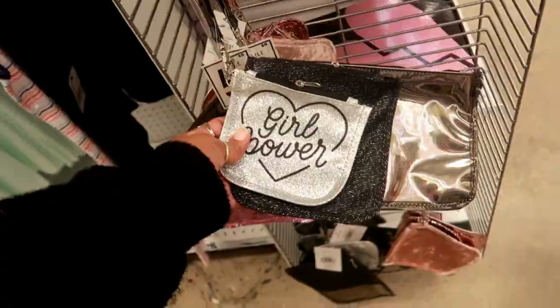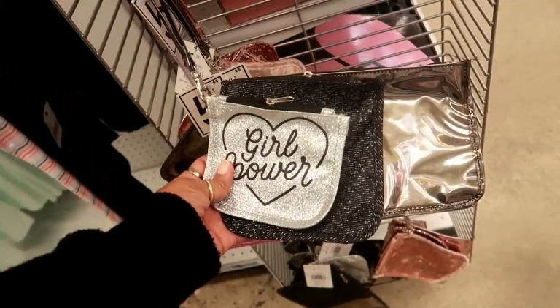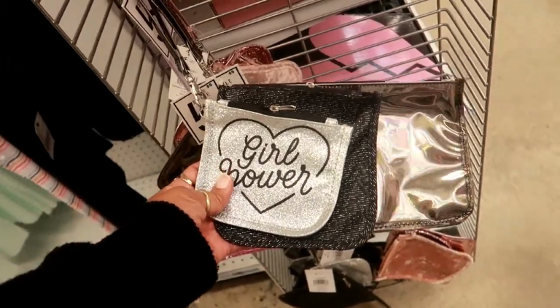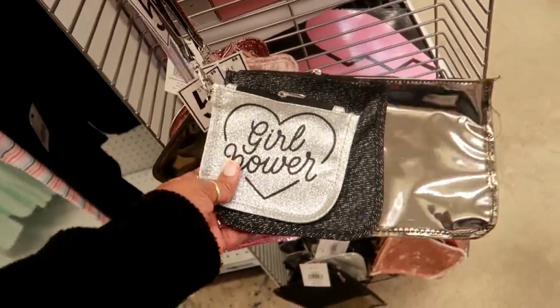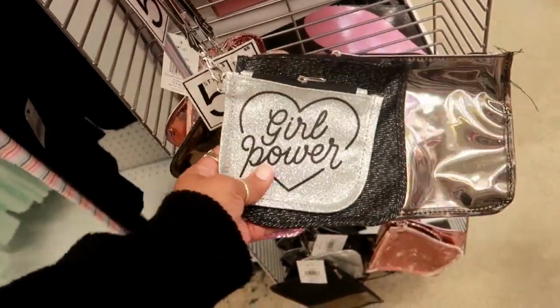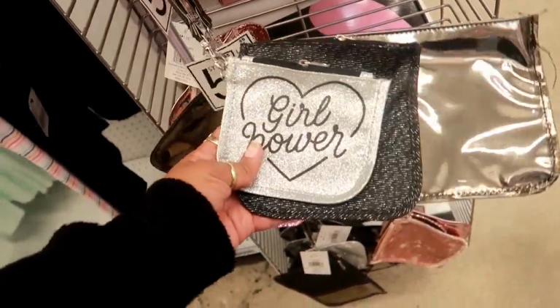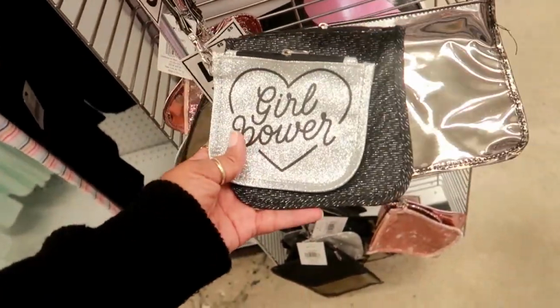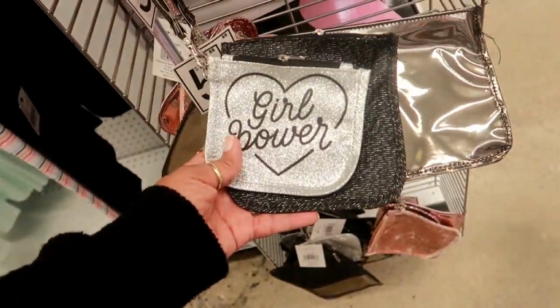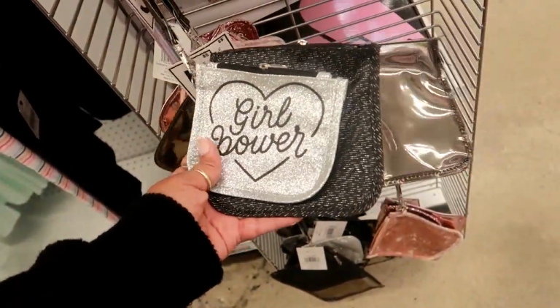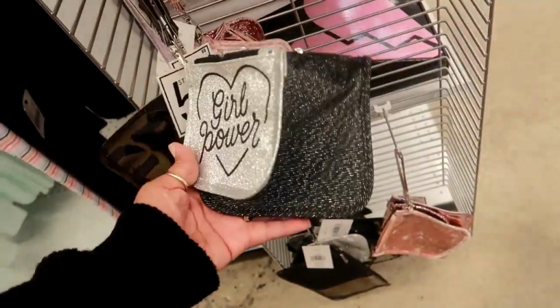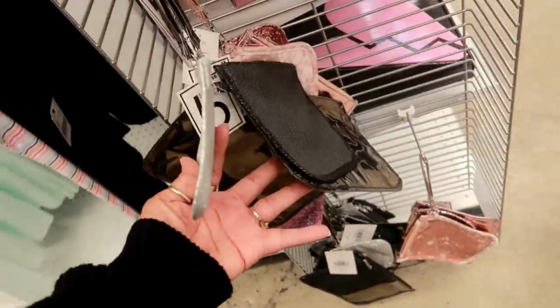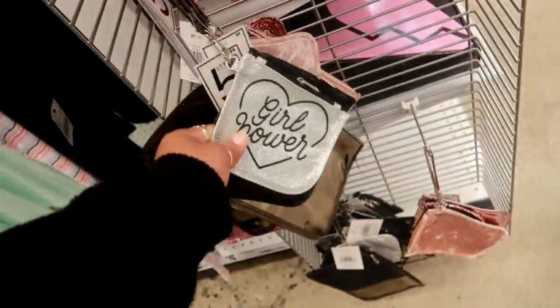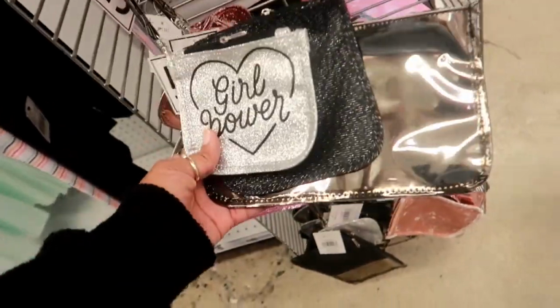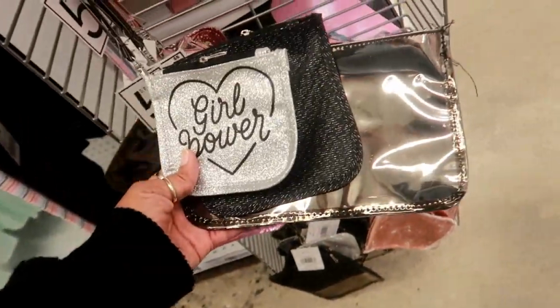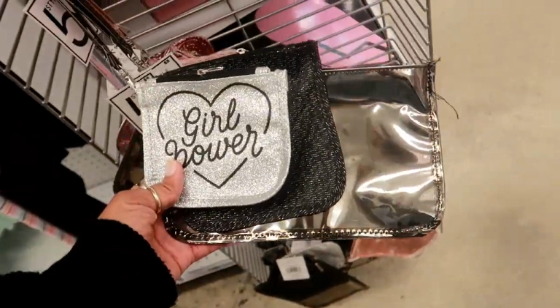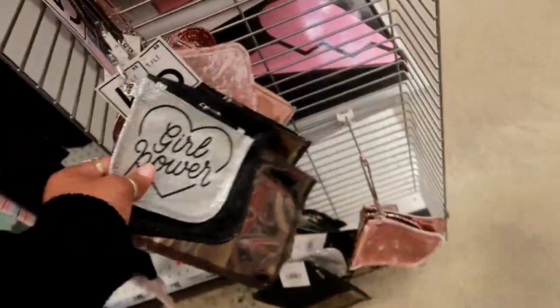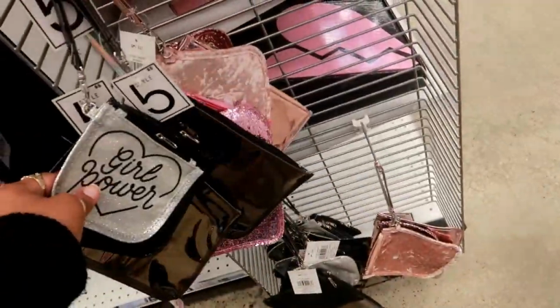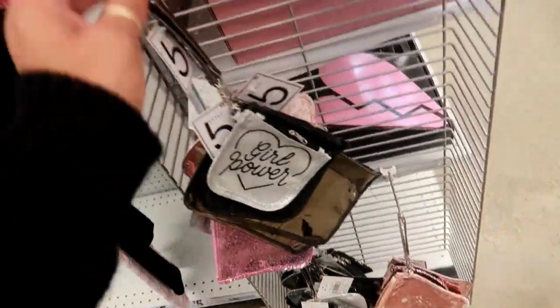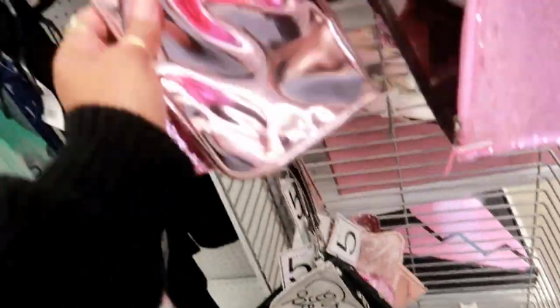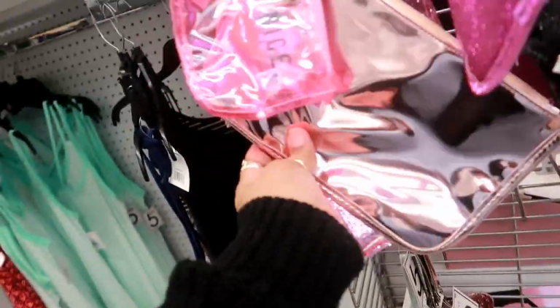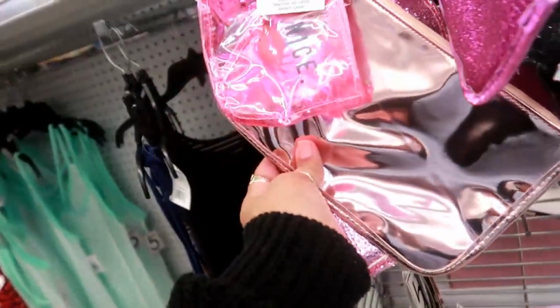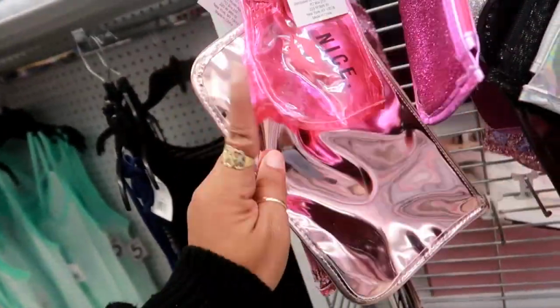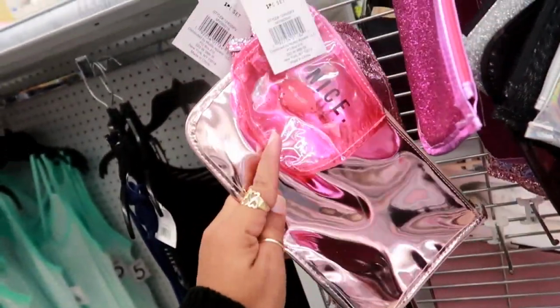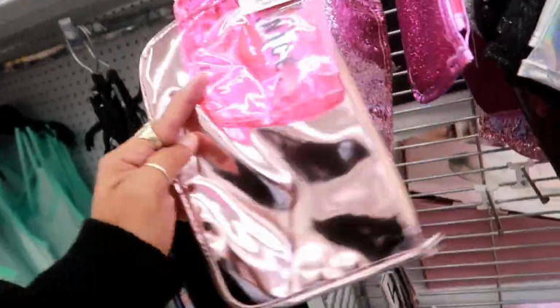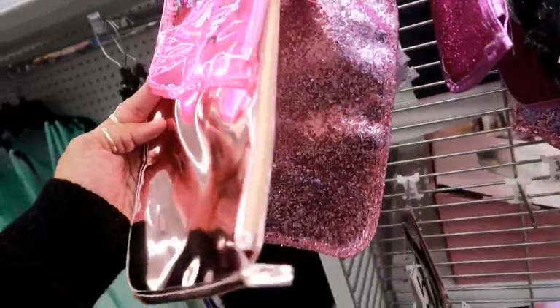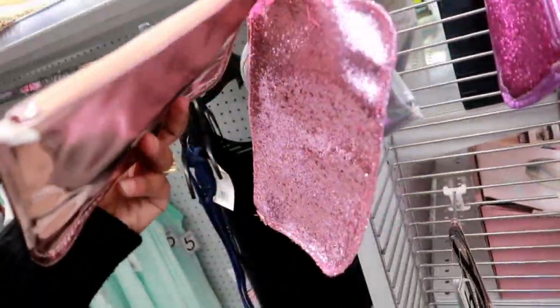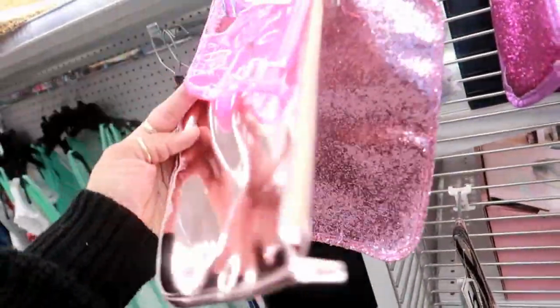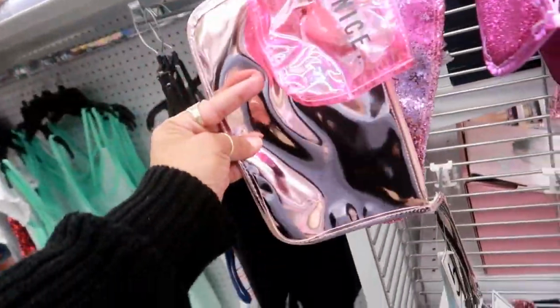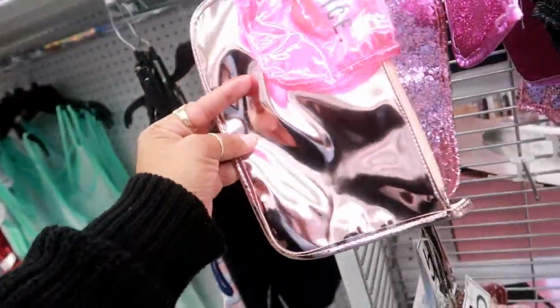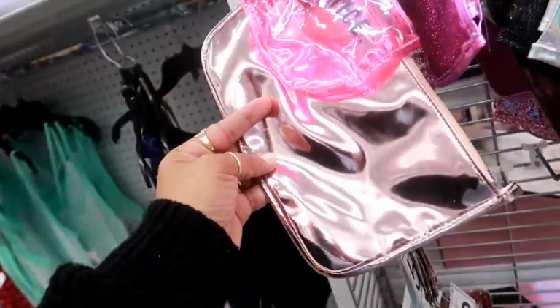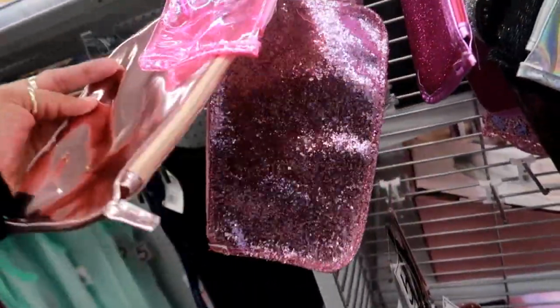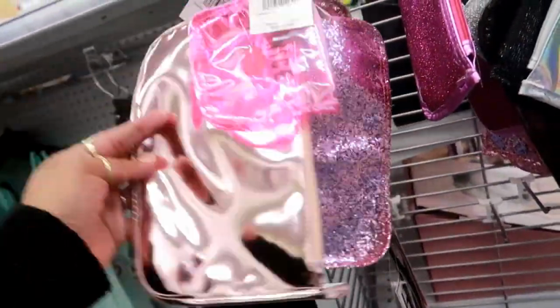Here's some three-piece bags for five. I think these are kind of cute. You get the 'girl power' one, the black one, and then a metallic one. Or you can get this one that says 'be nice,' then the three pink ones, or rose gold and pink.